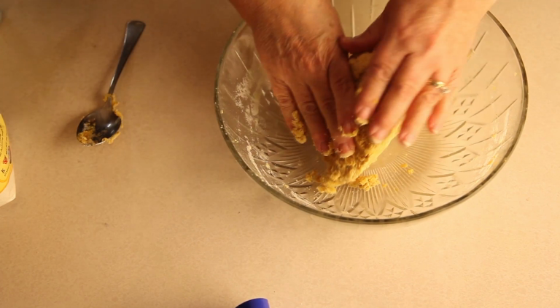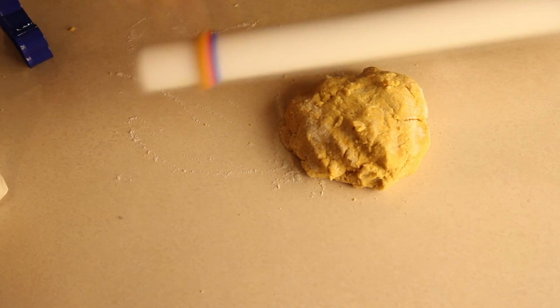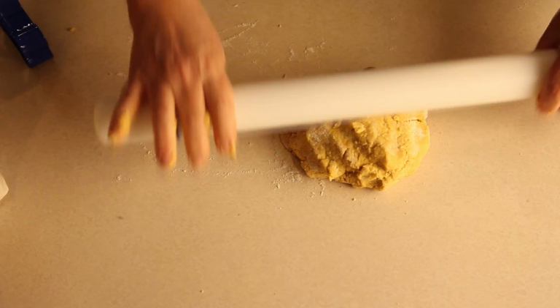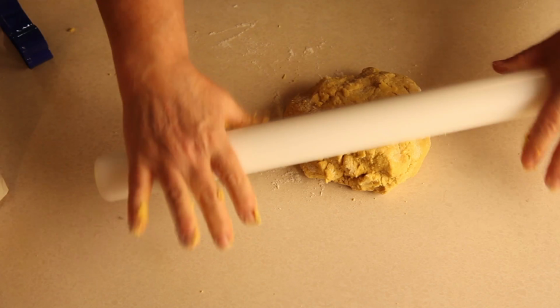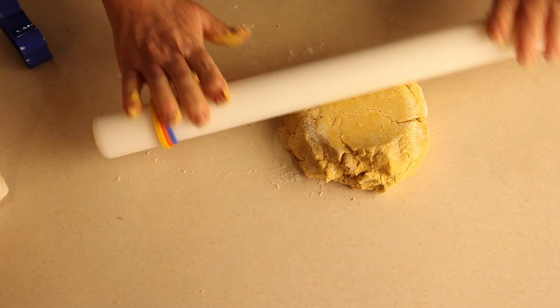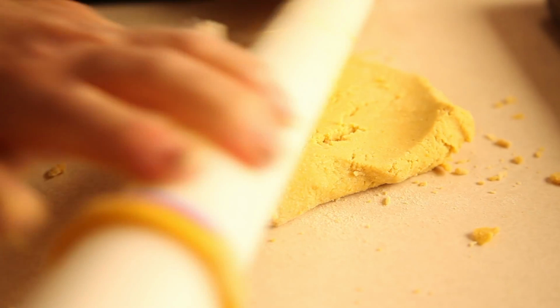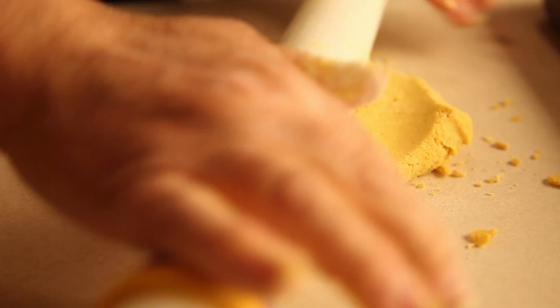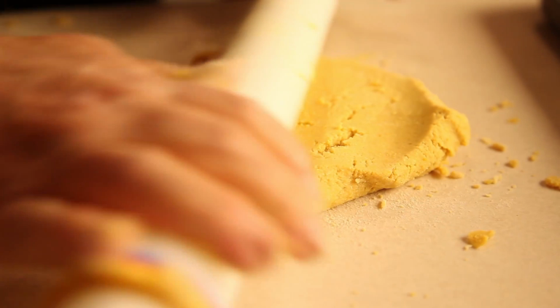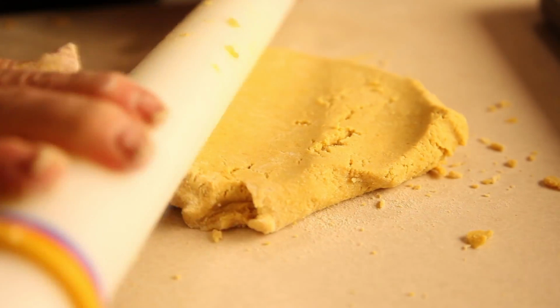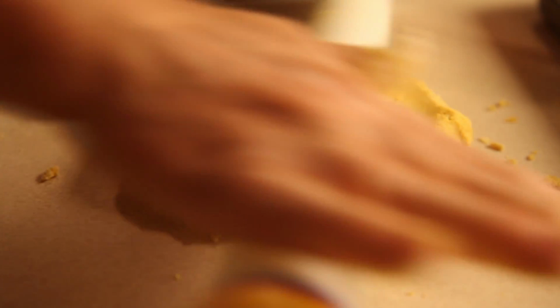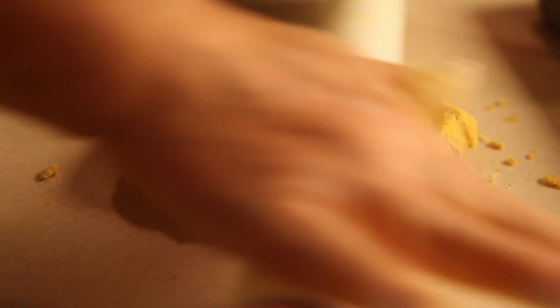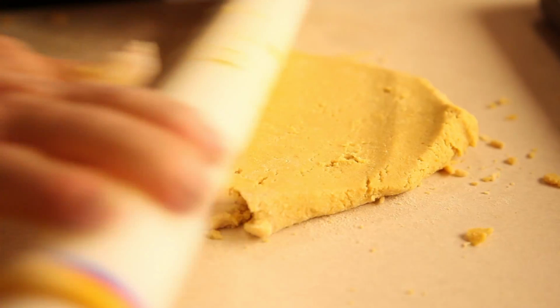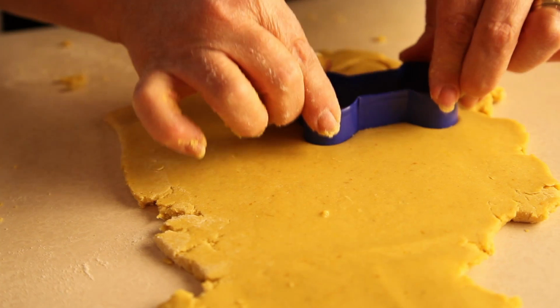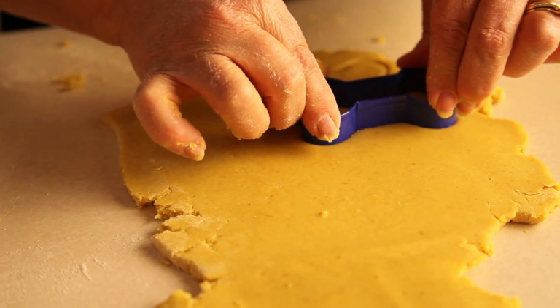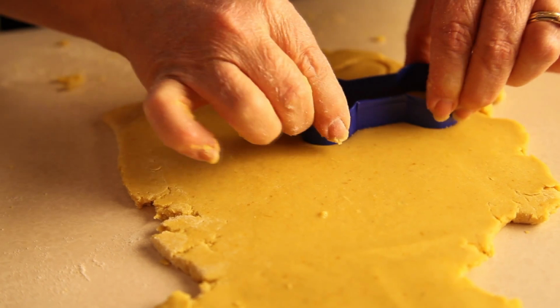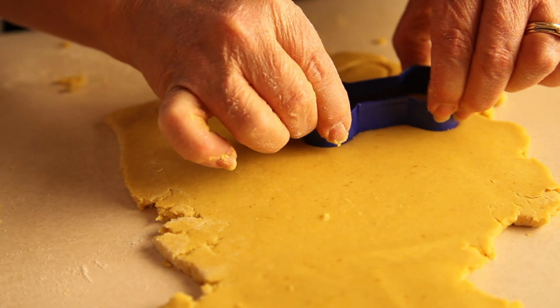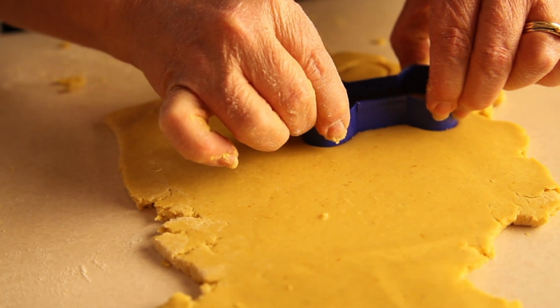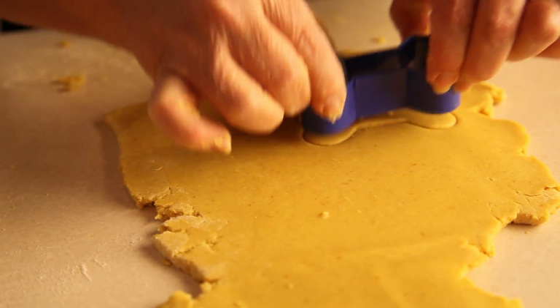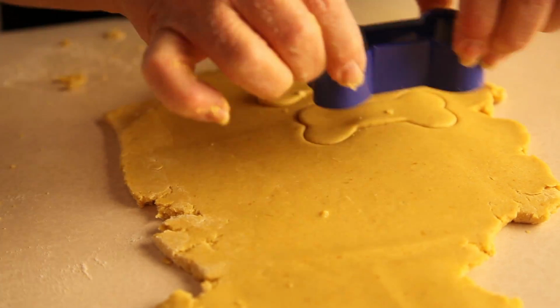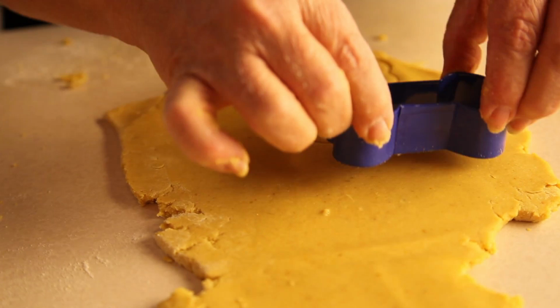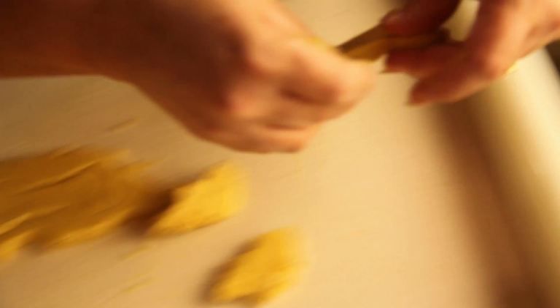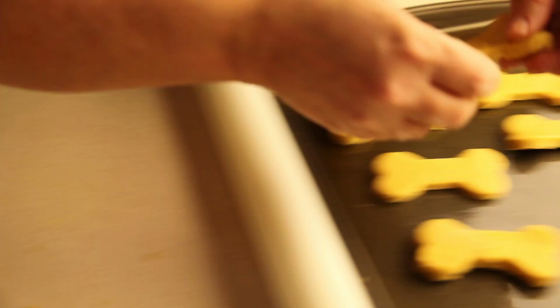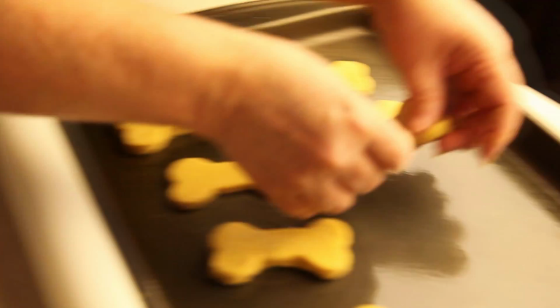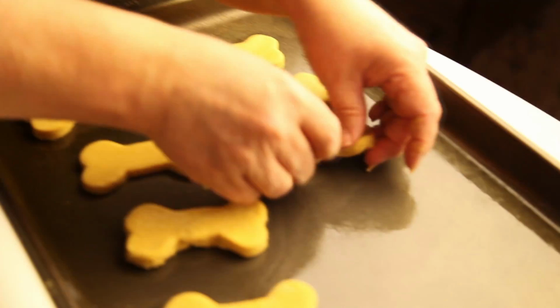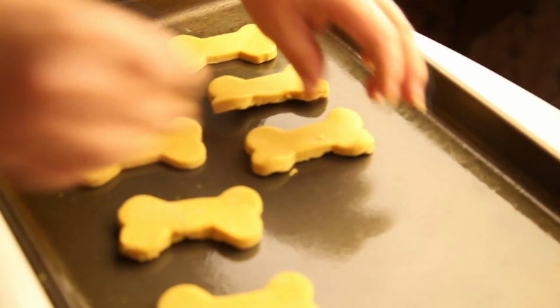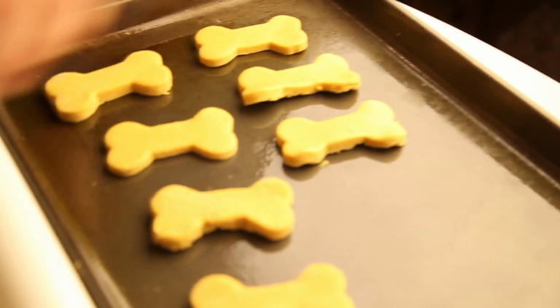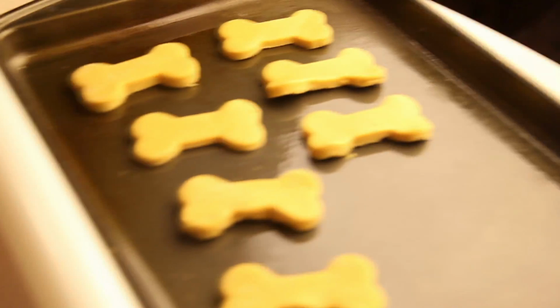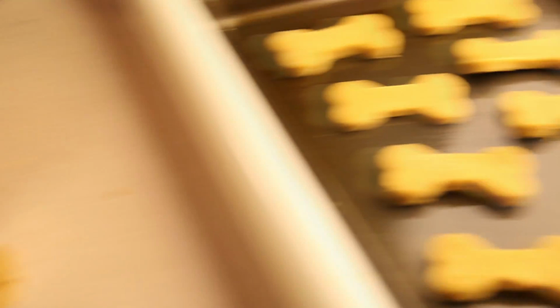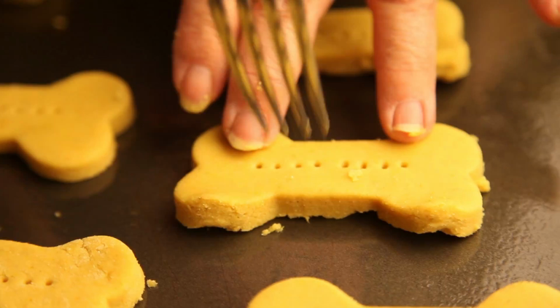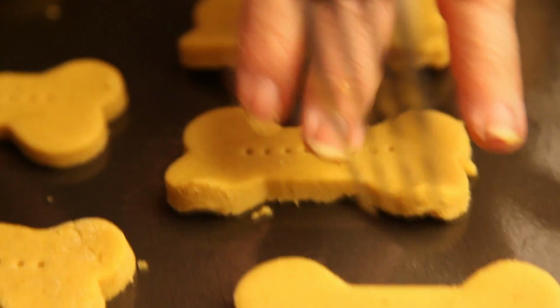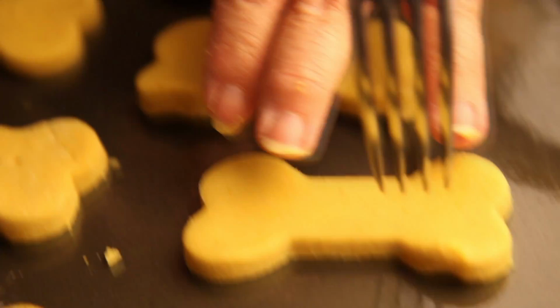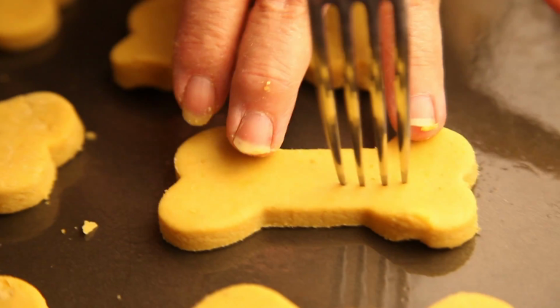Using a rolling pin, roll out the dough and use your favorite cookie cutter to cut out the shapes. Place them on a greased cookie sheet and add some decoration with a fork.